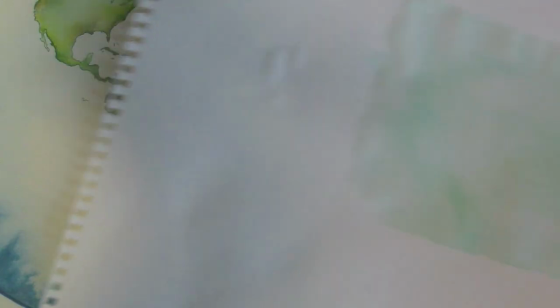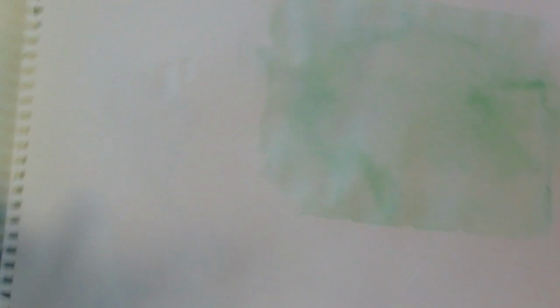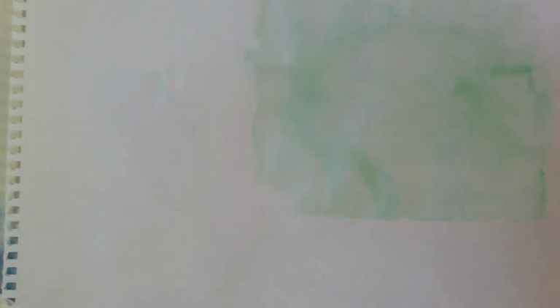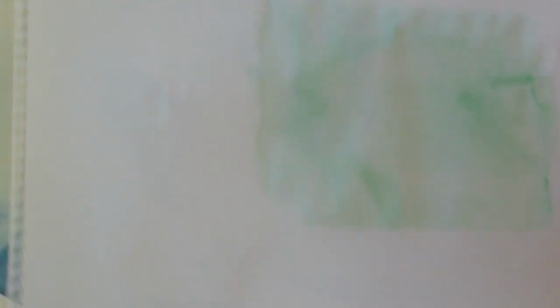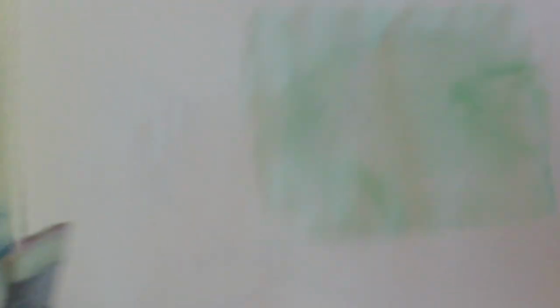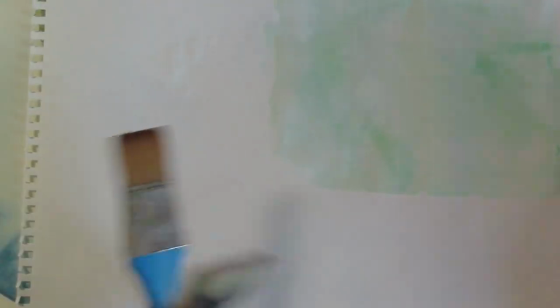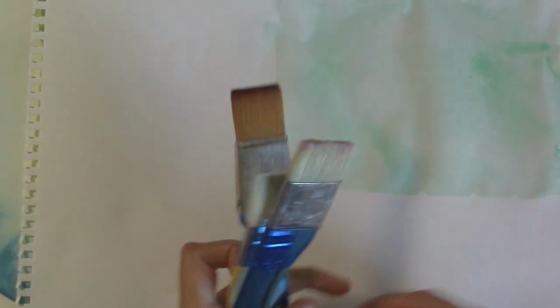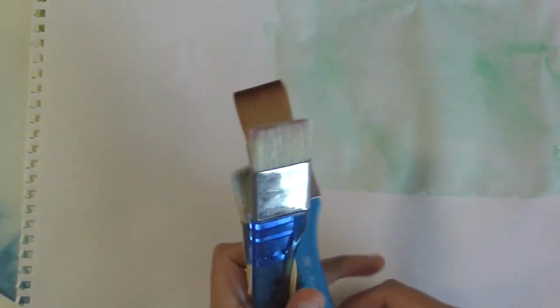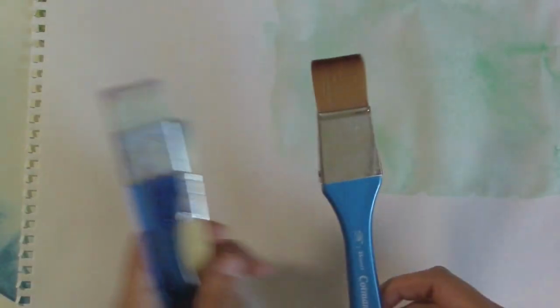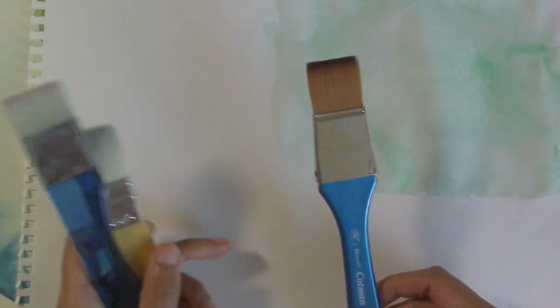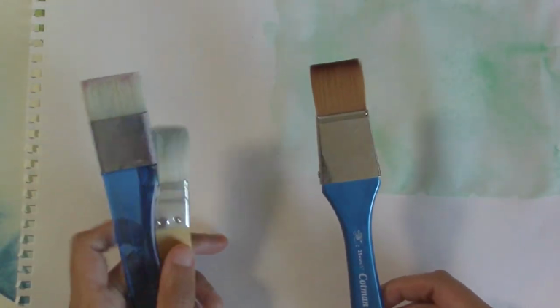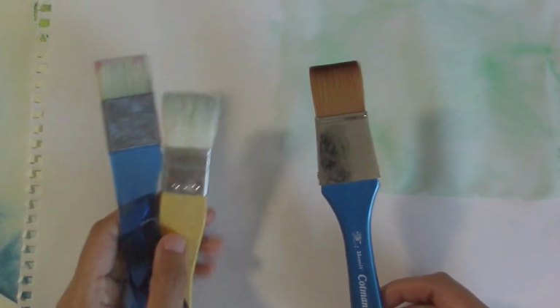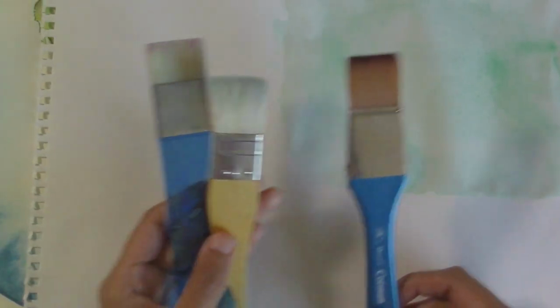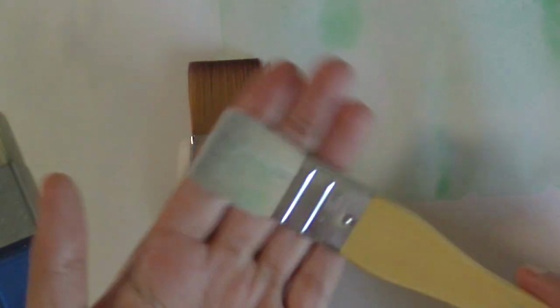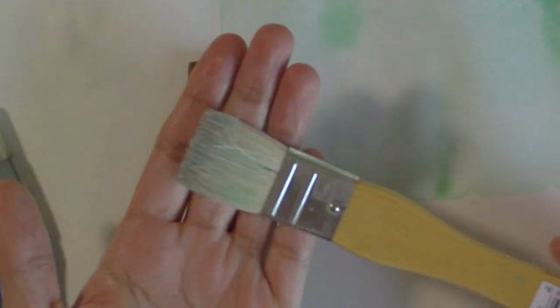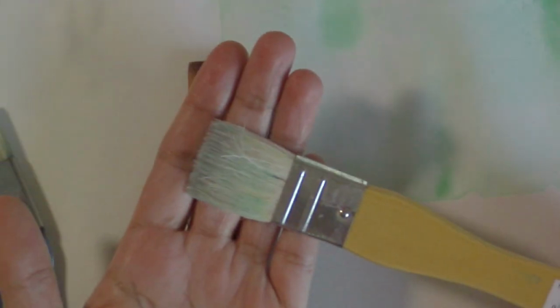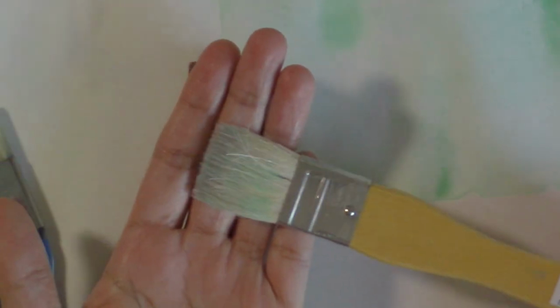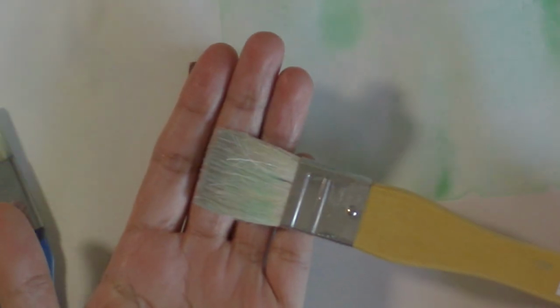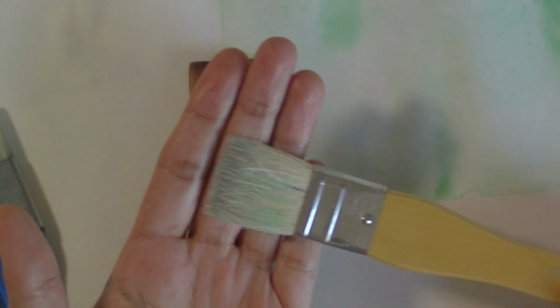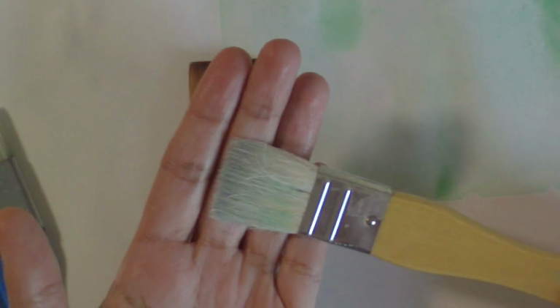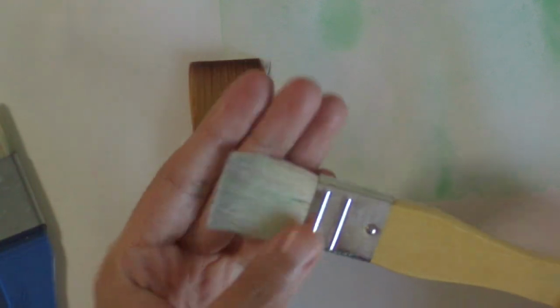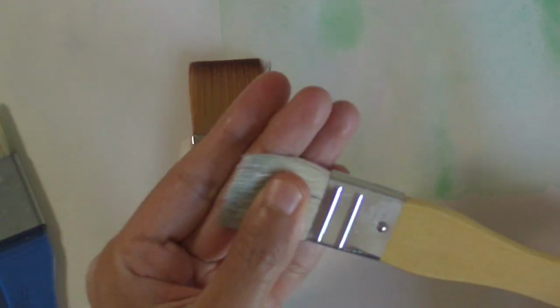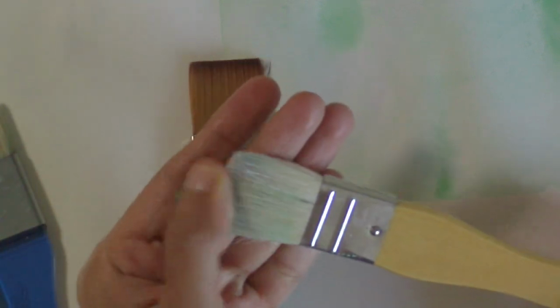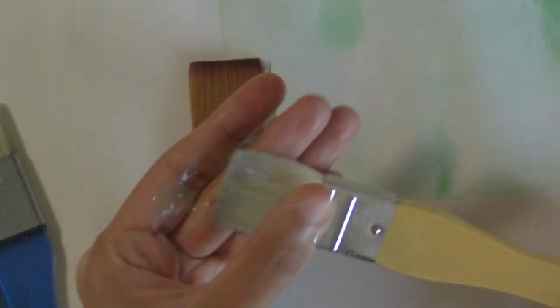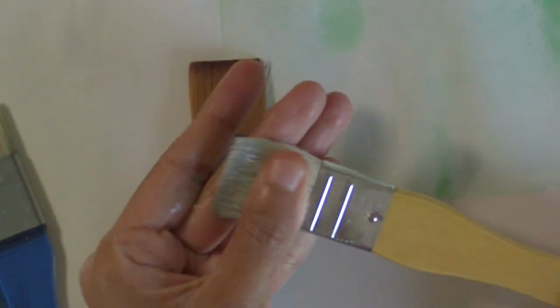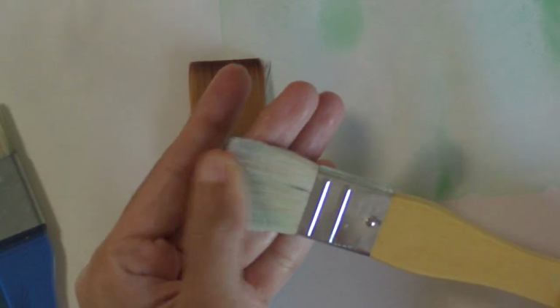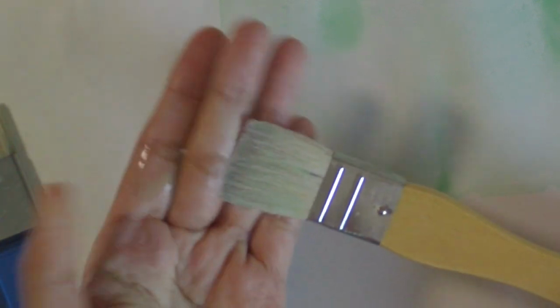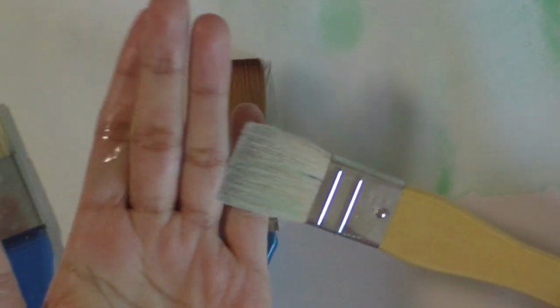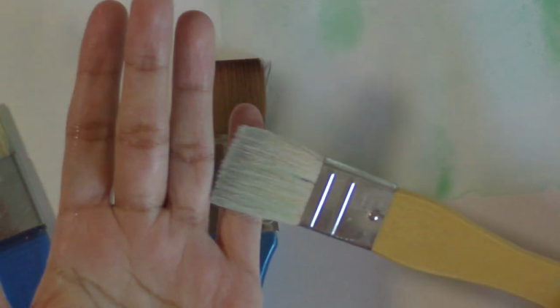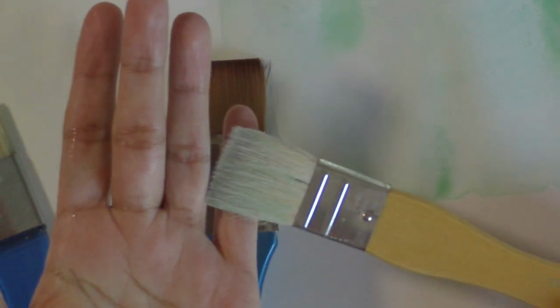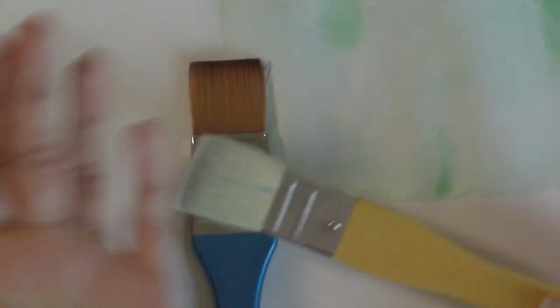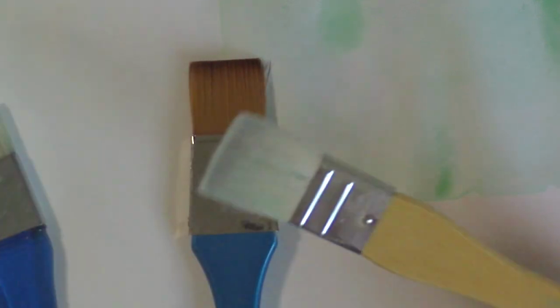There are a few other variations of a large wash brush to look at. The Hake brush is really soft and you can lay down big washes of water and glaze really quickly.